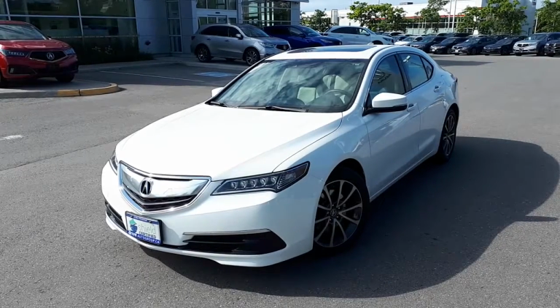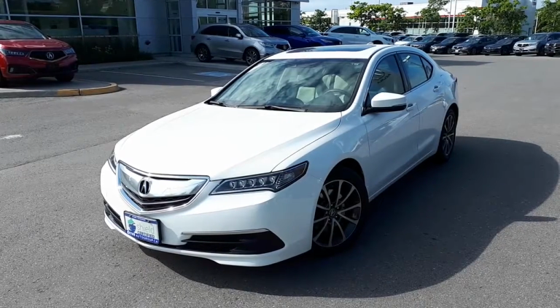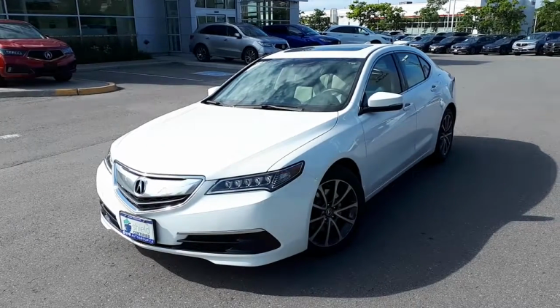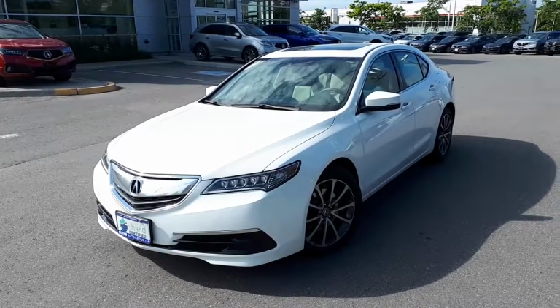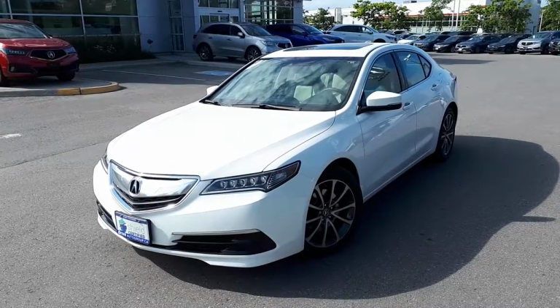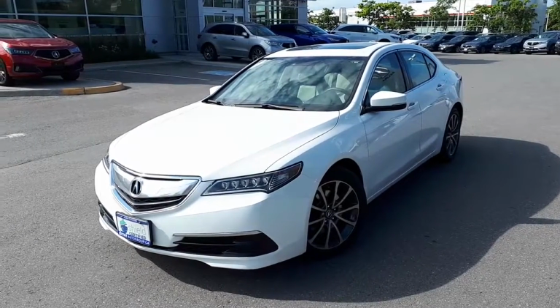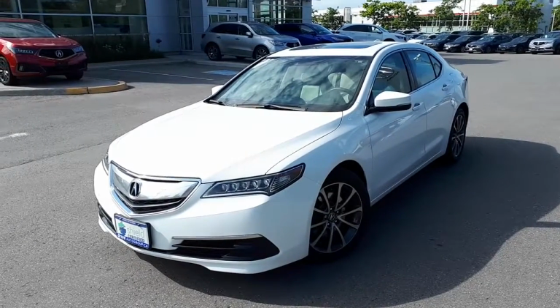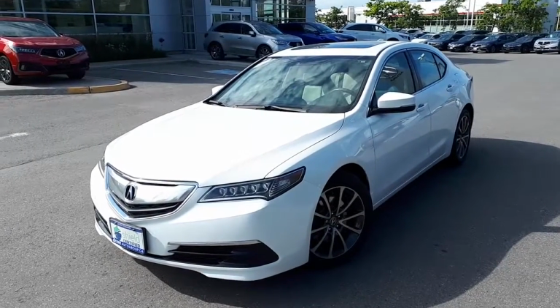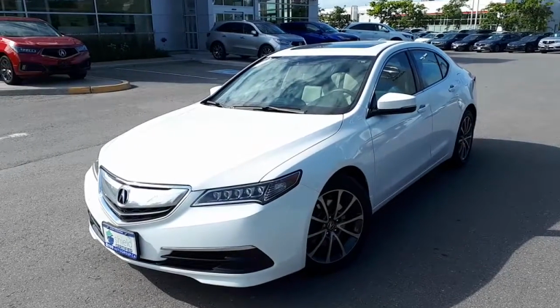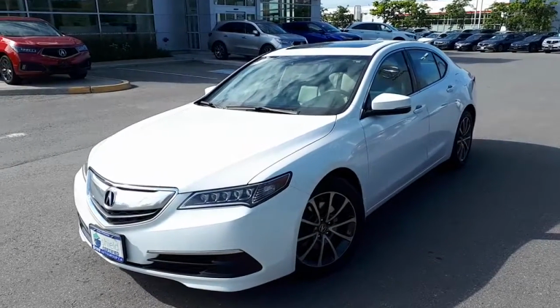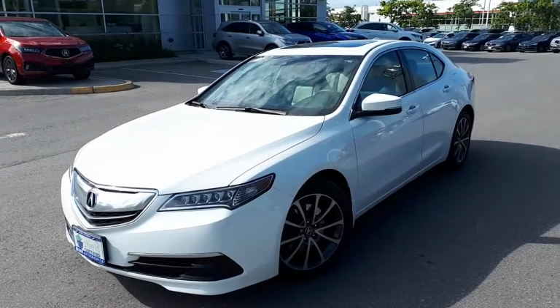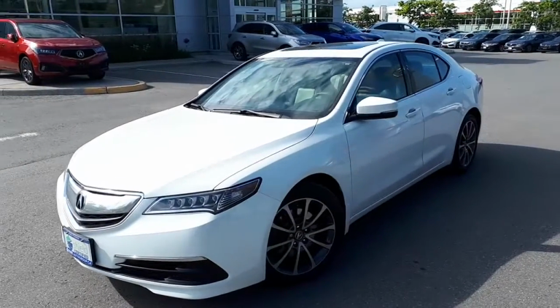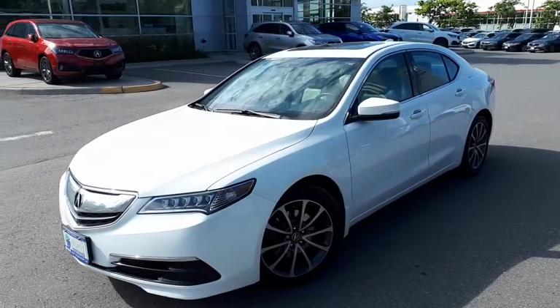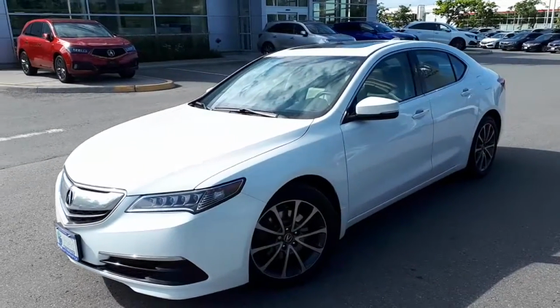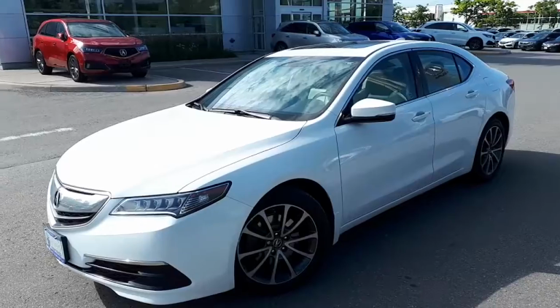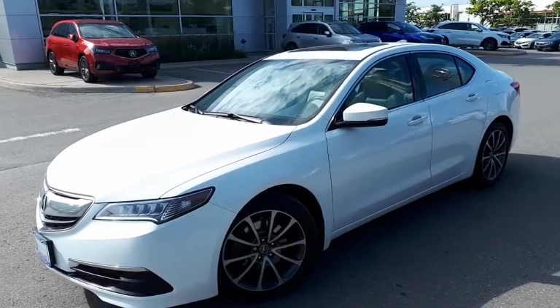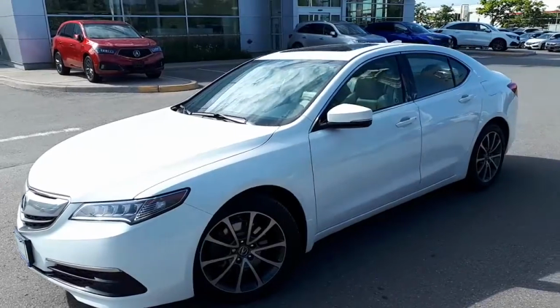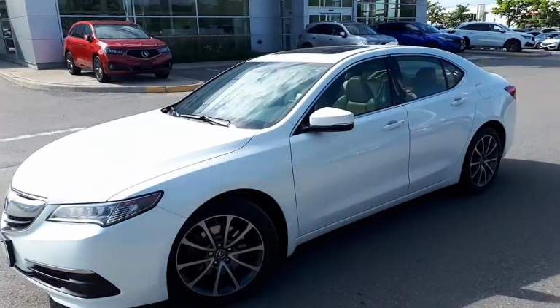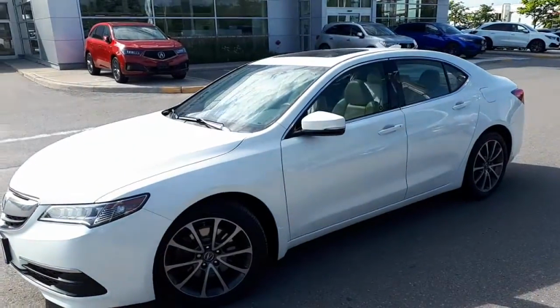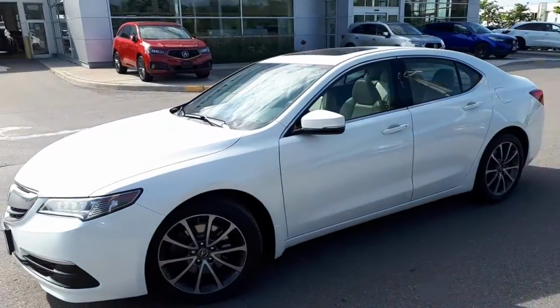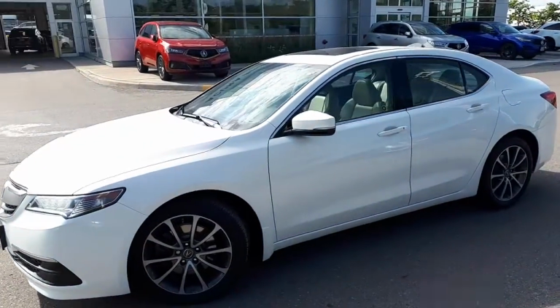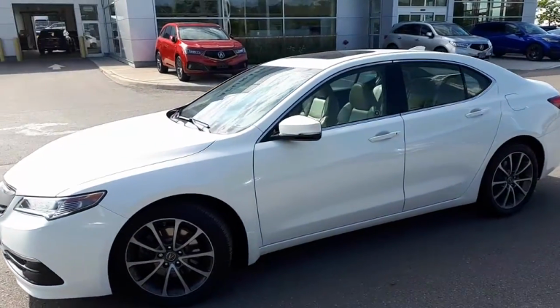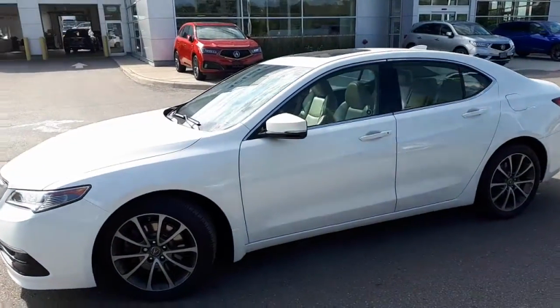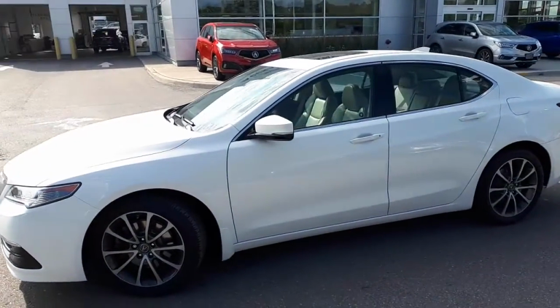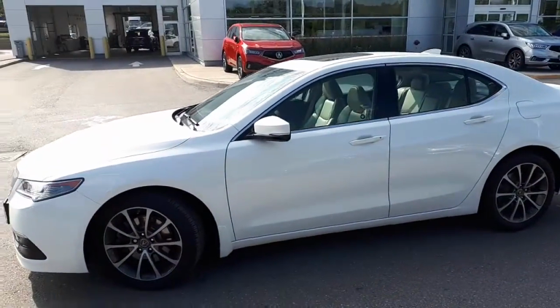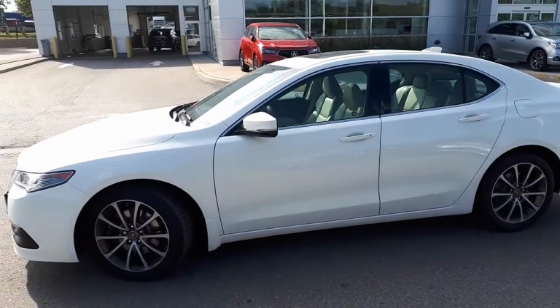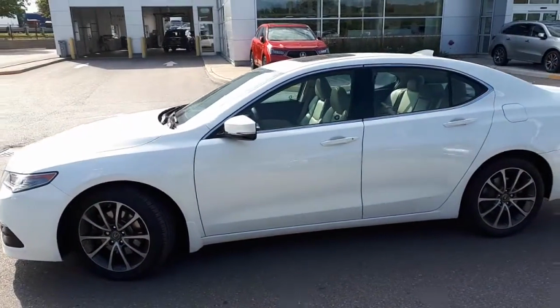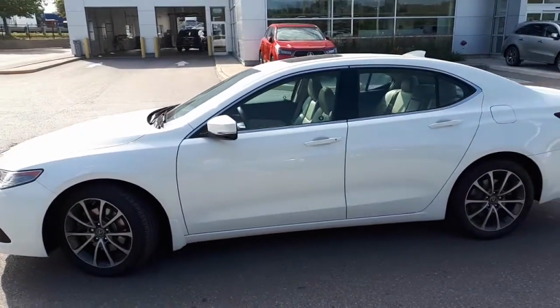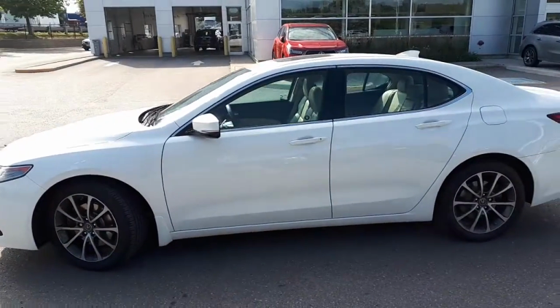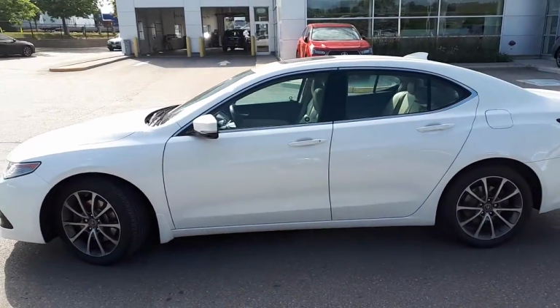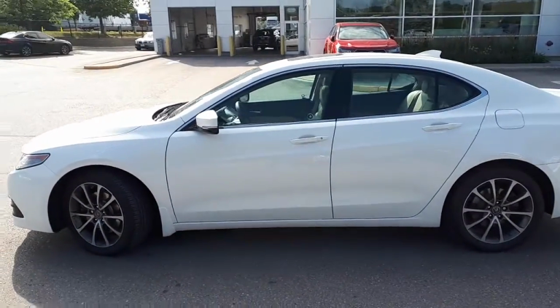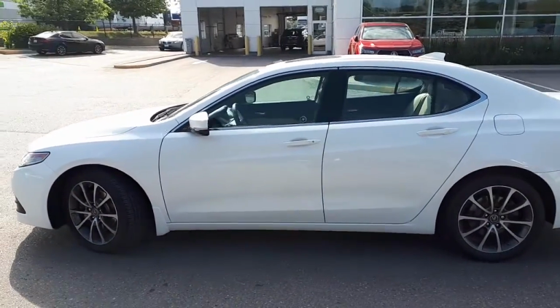Here at Acura Pickering we have a Shield certified 2015 Acura TLX Tech. Let's take a look at some of the features inside the vehicle.